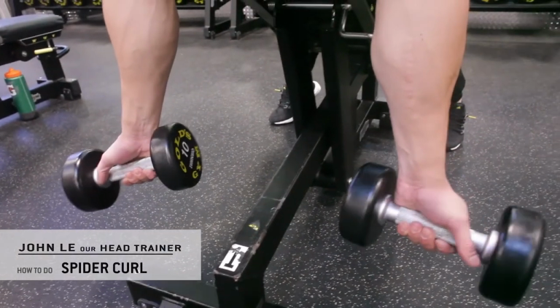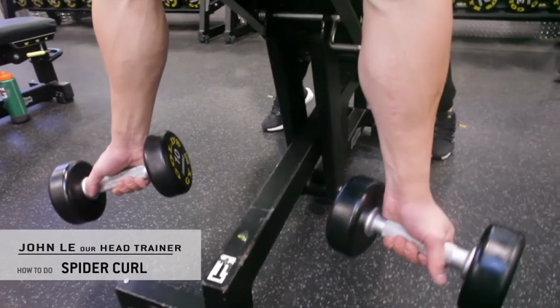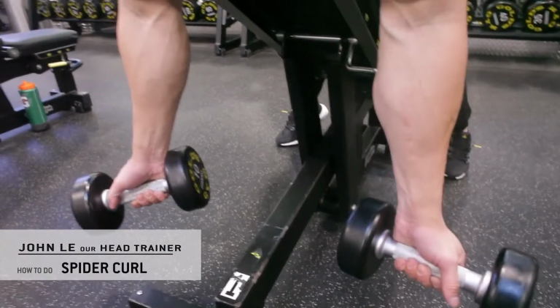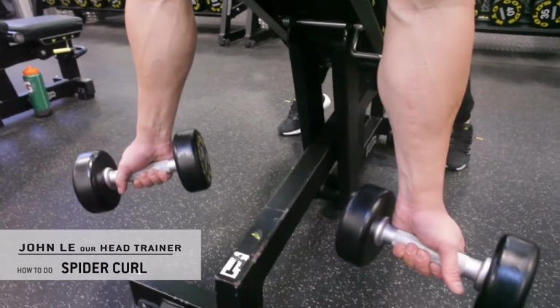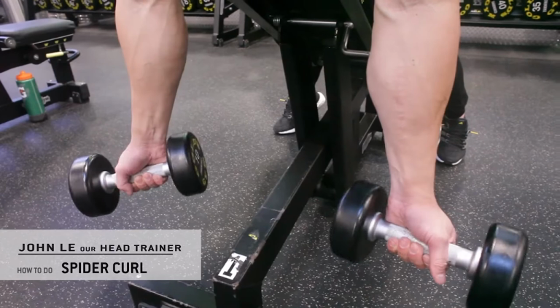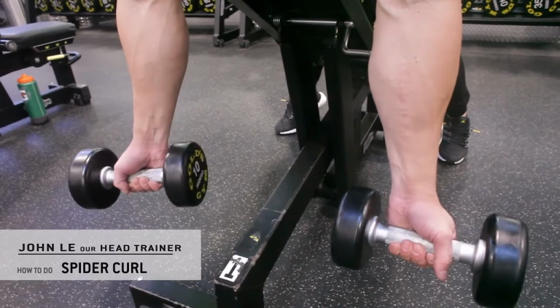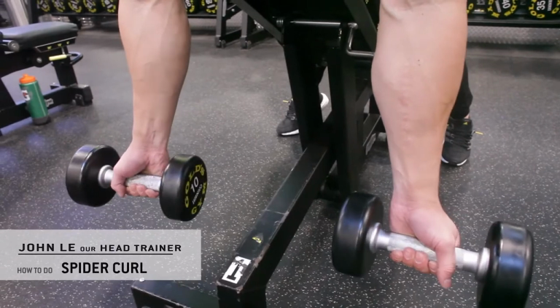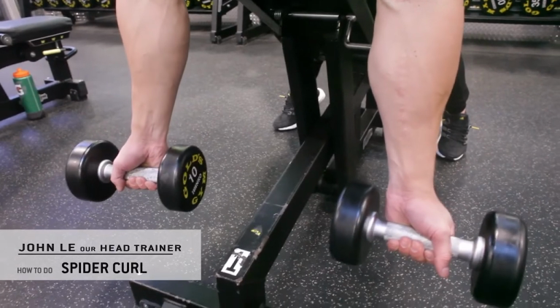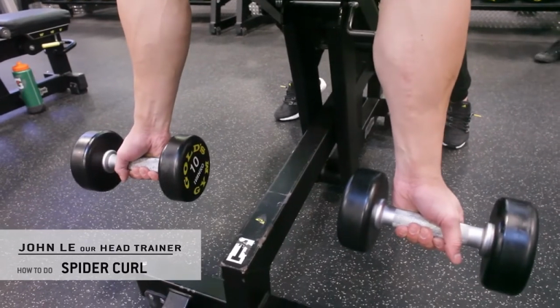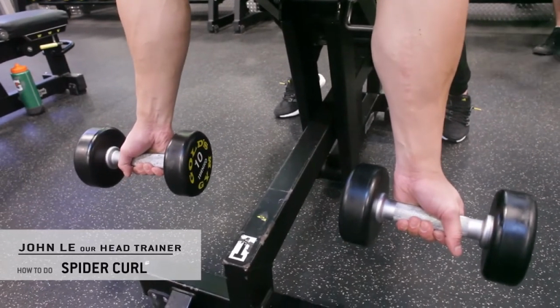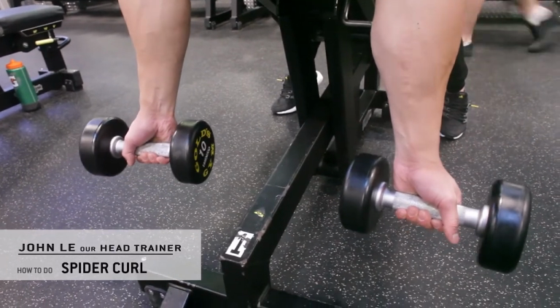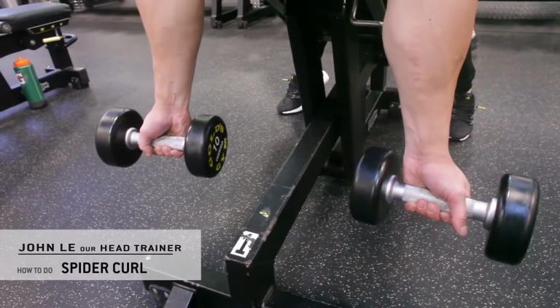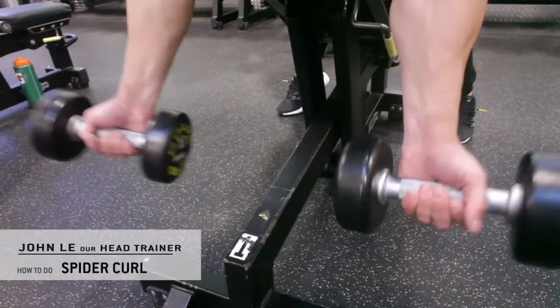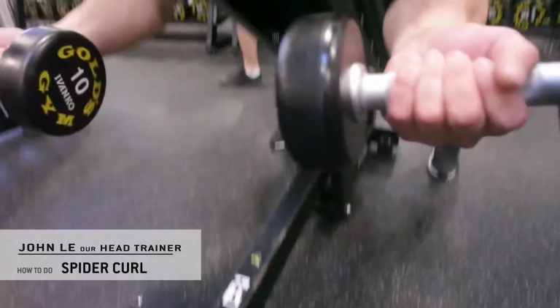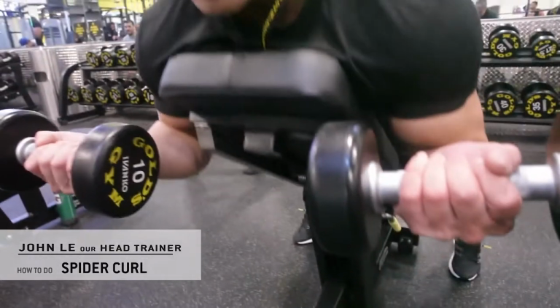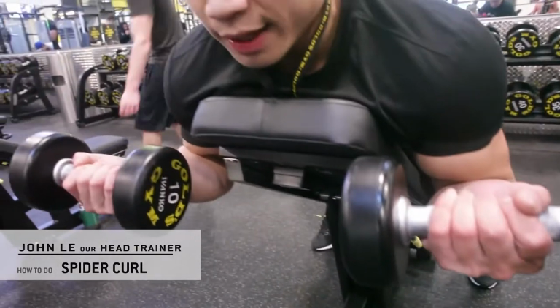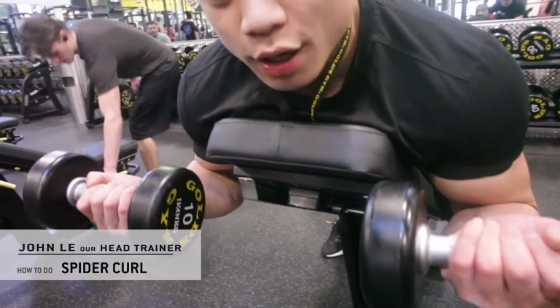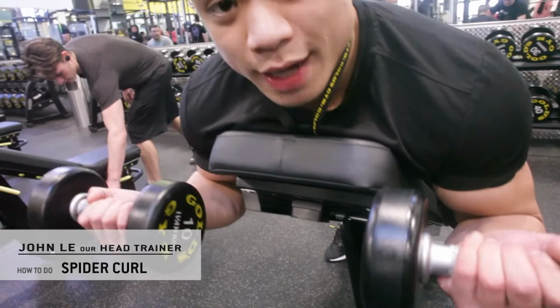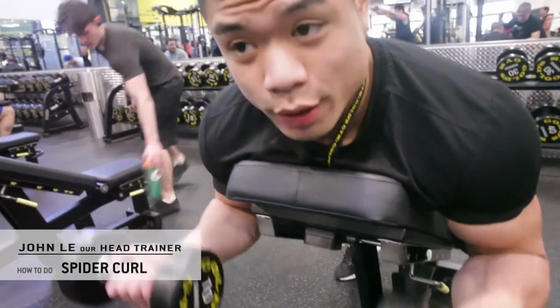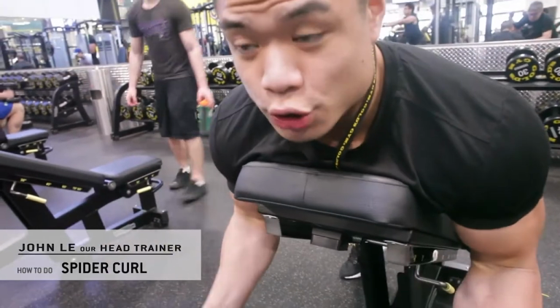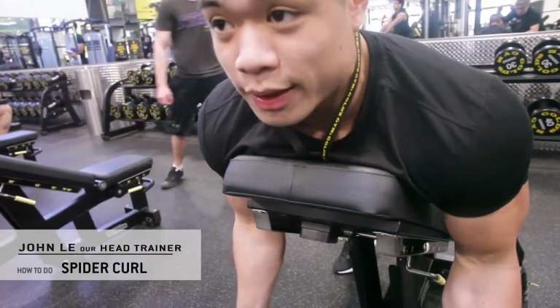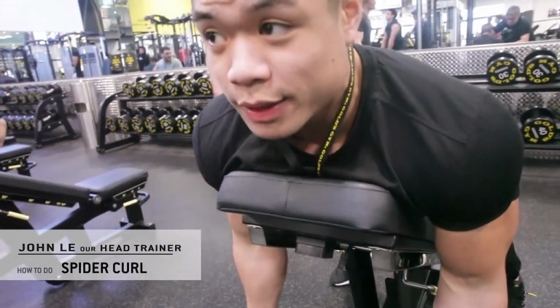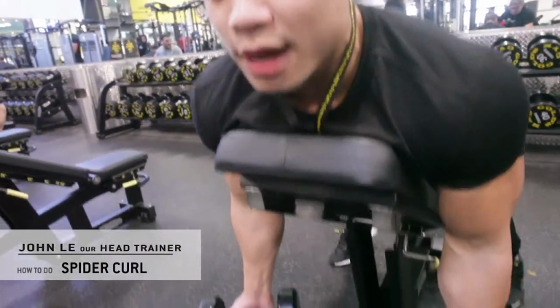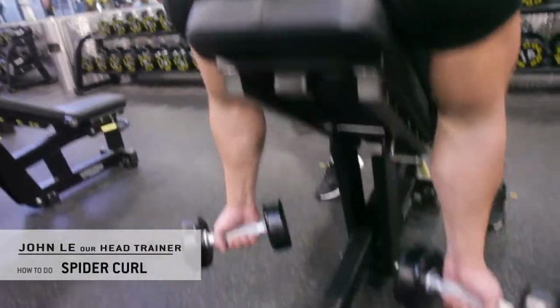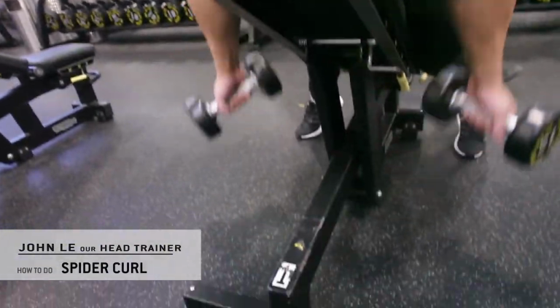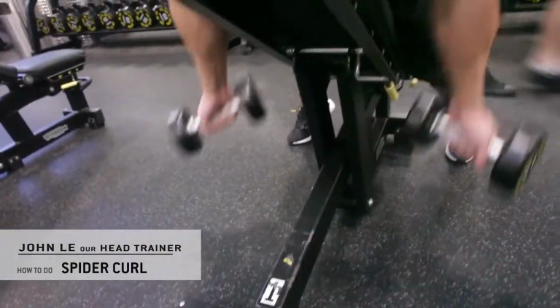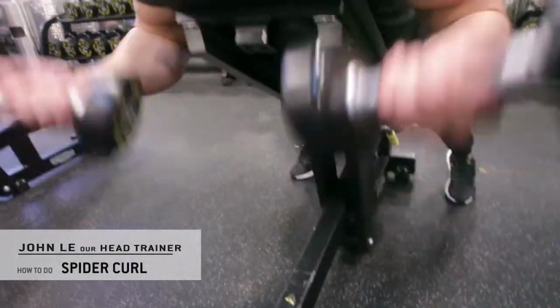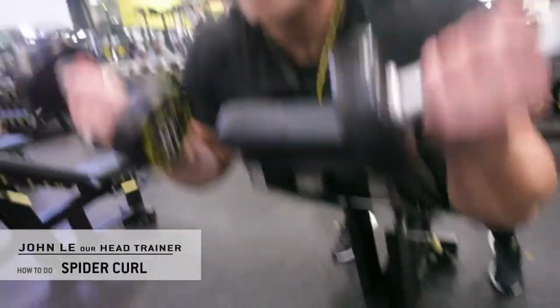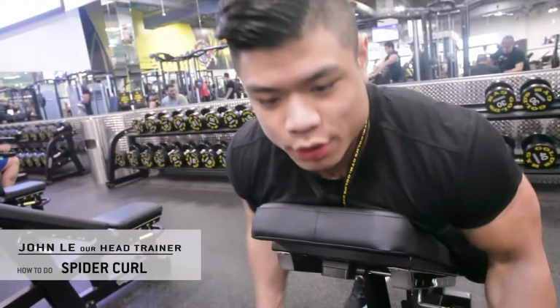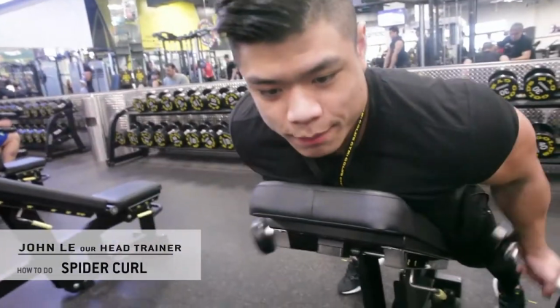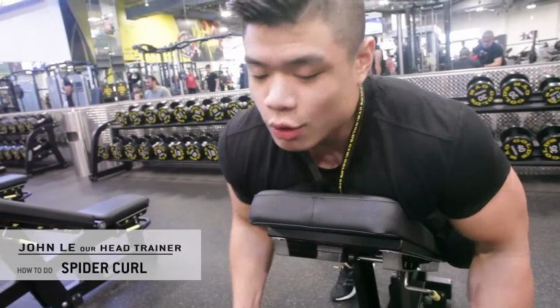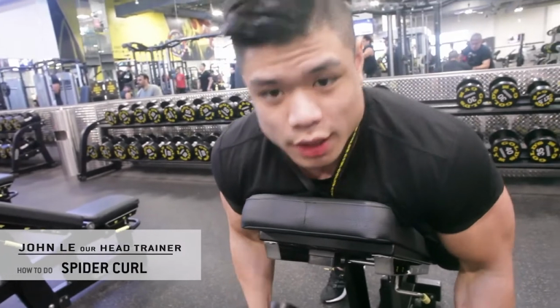Your palms facing forward like so, and you're just going to create a curl position like that. You don't want to go extremely heavy because that means you're going to be utilizing momentum to get the weight up, which is not good.